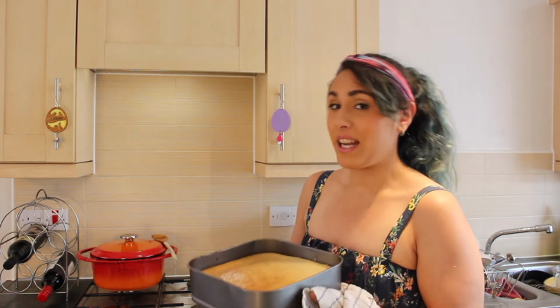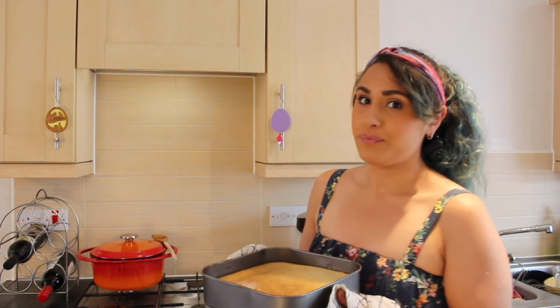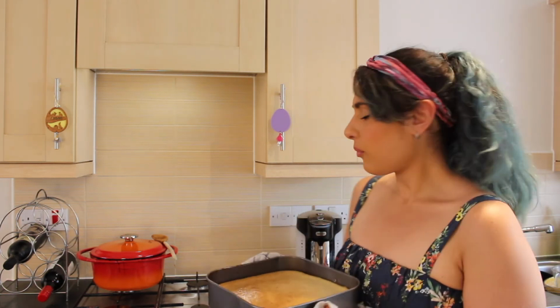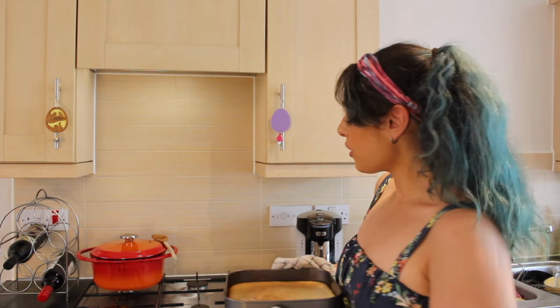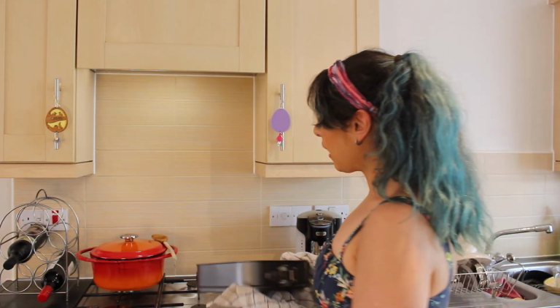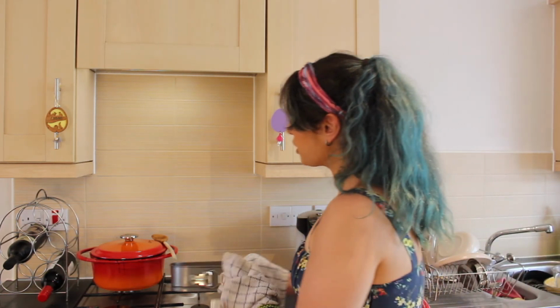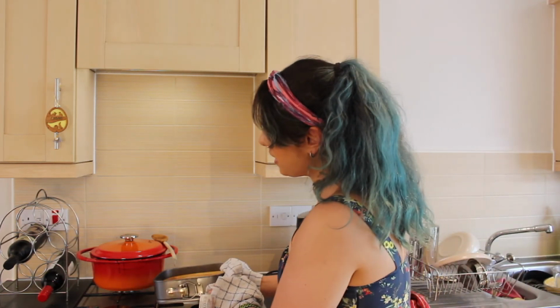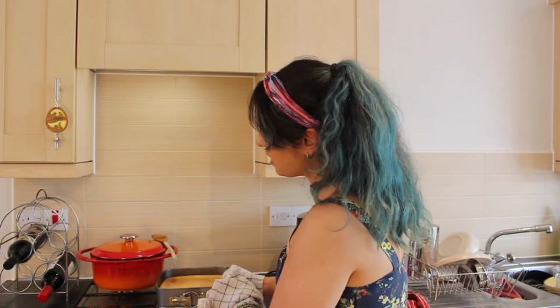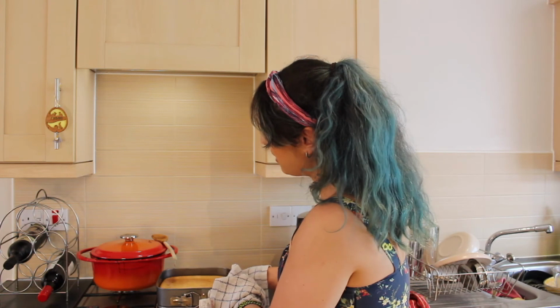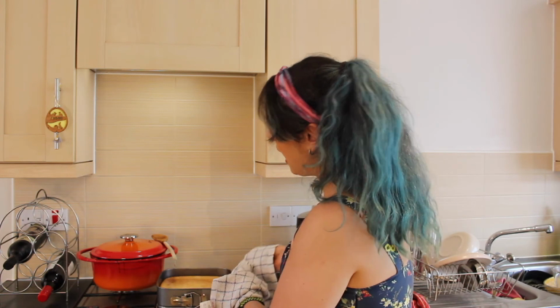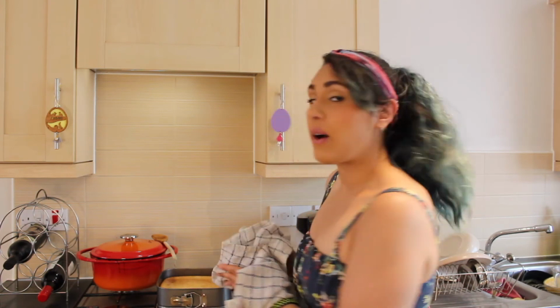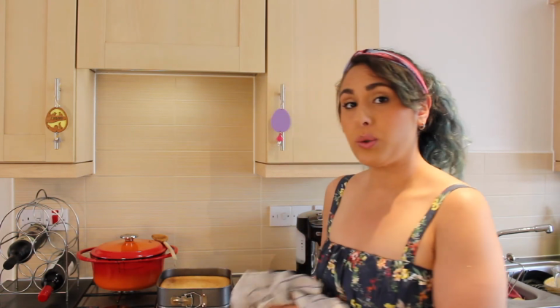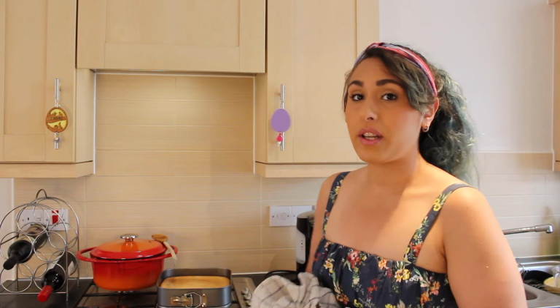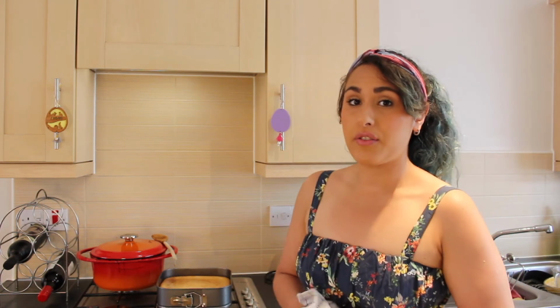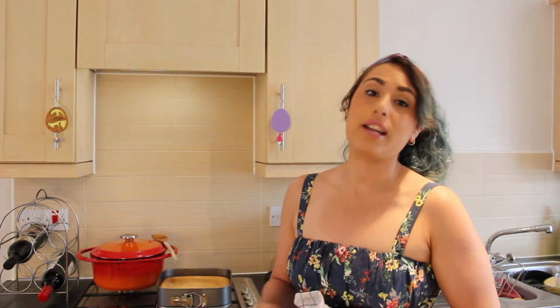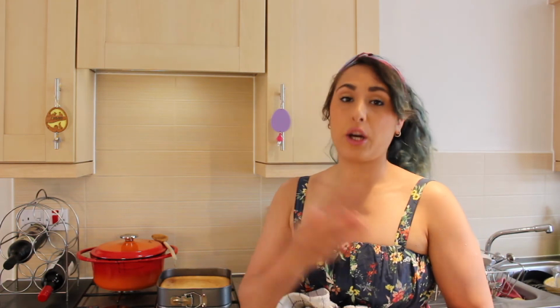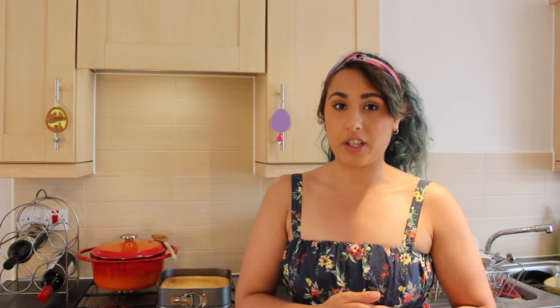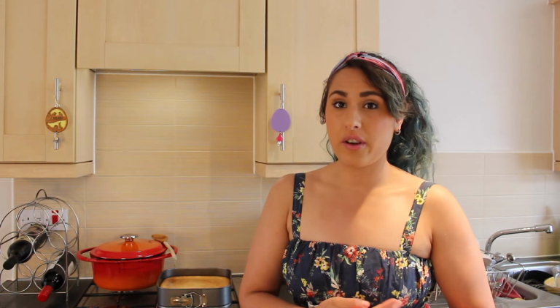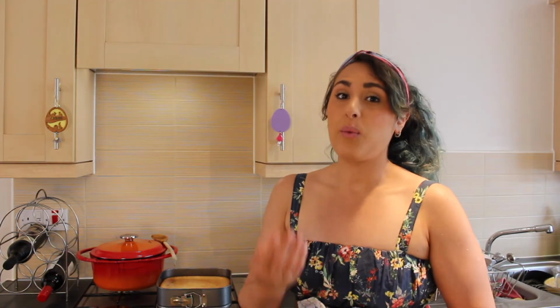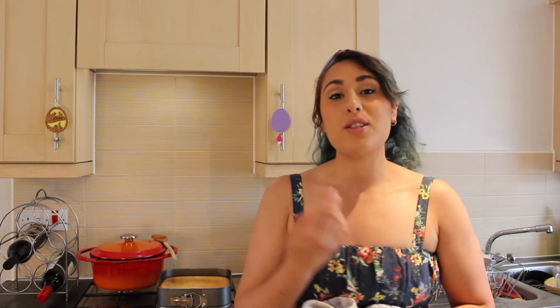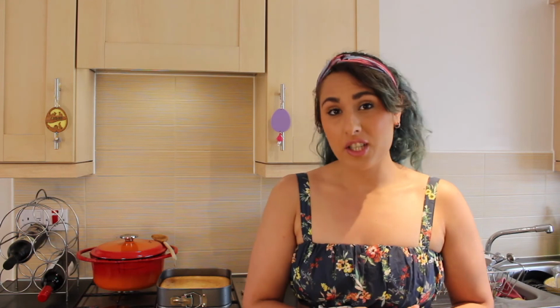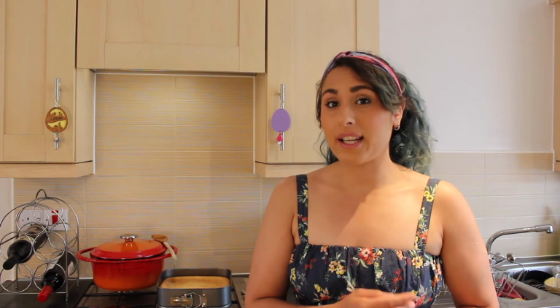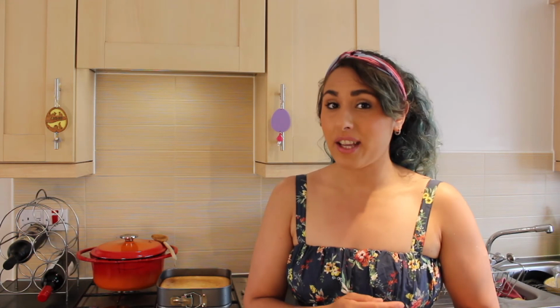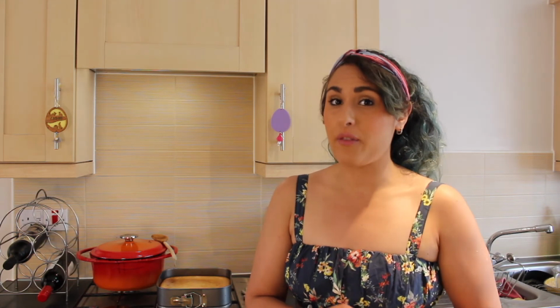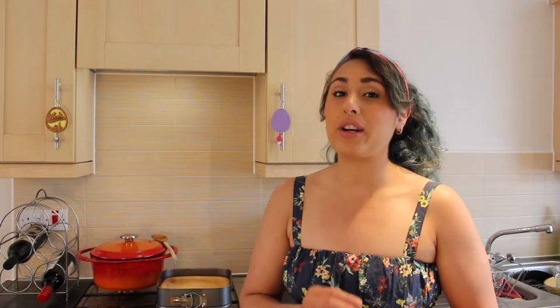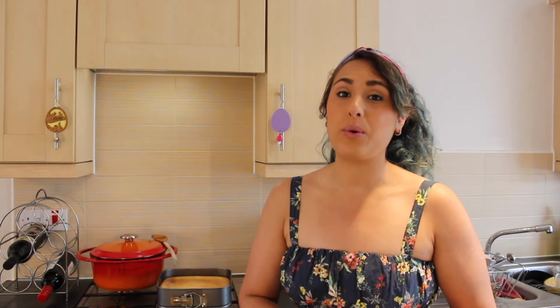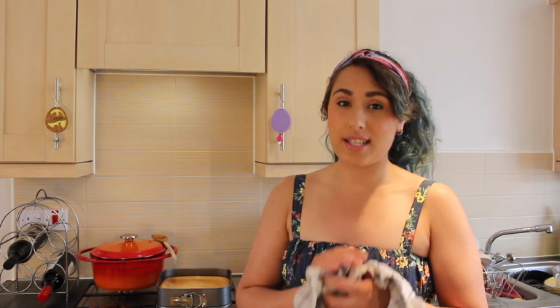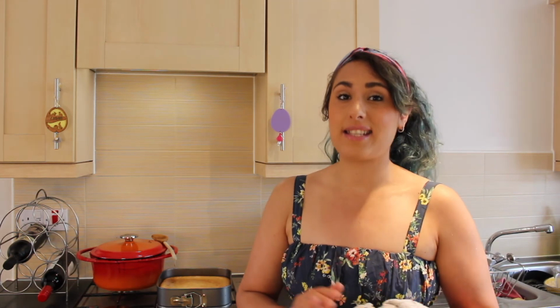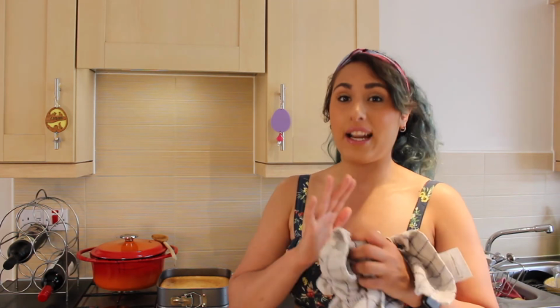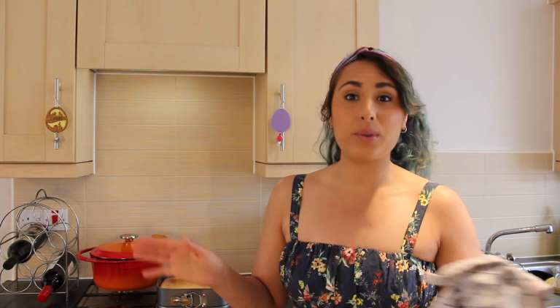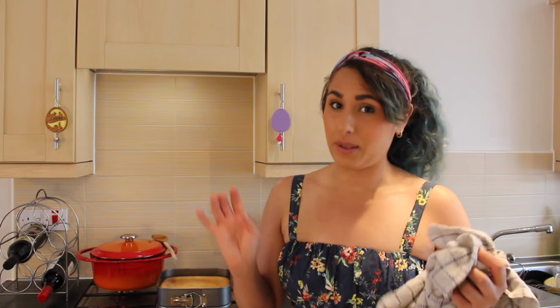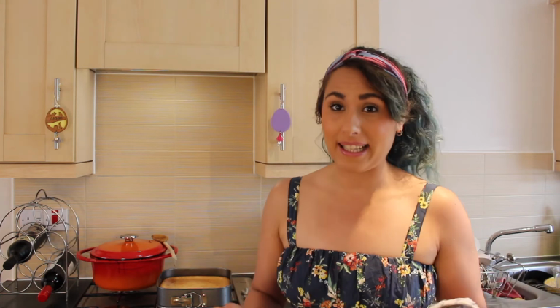So for now, we're just going to put this to the side and allow it to cool down enough so that it can go in the fridge. And when it goes in the fridge, we're going to leave it in there for three hours to set and cool down completely.